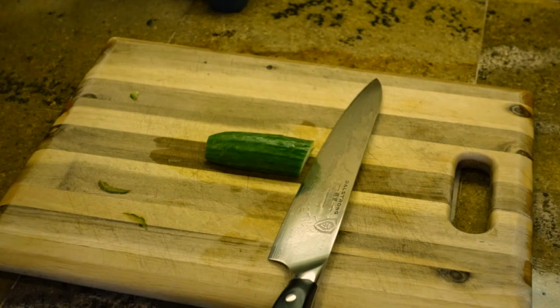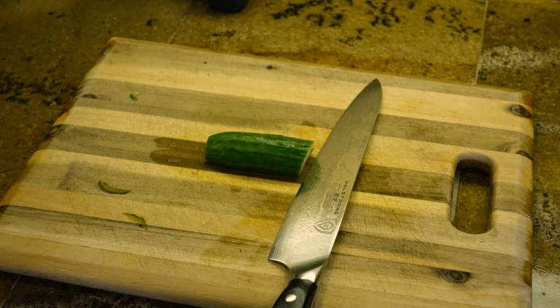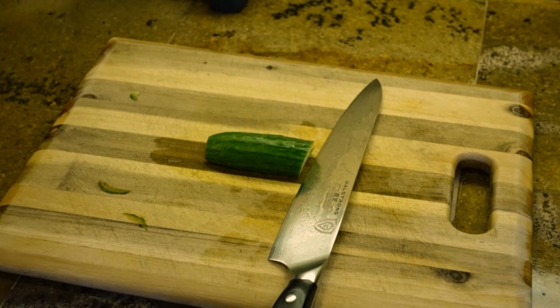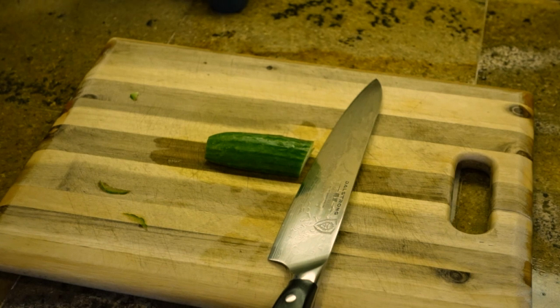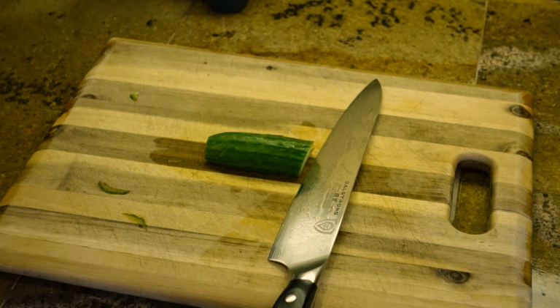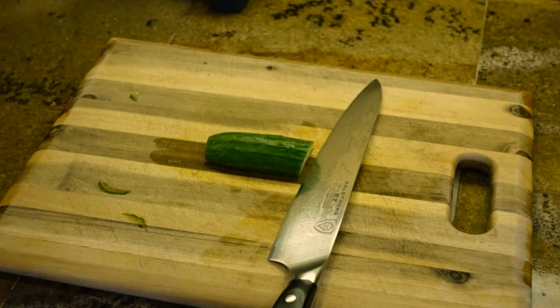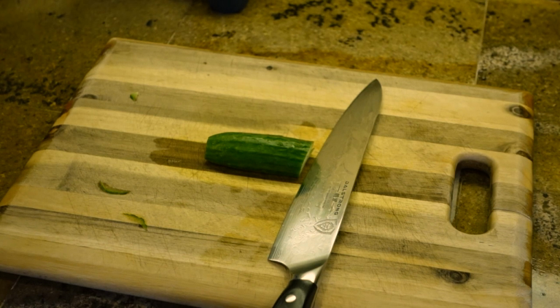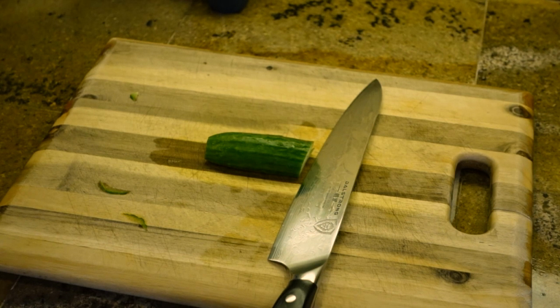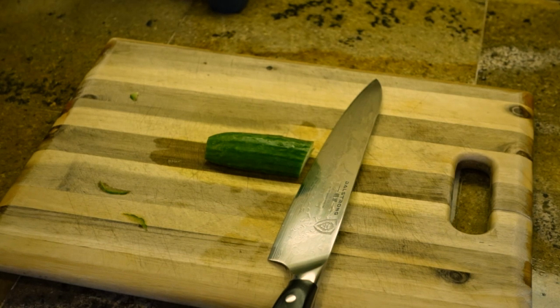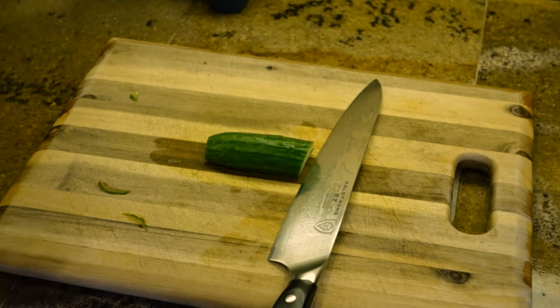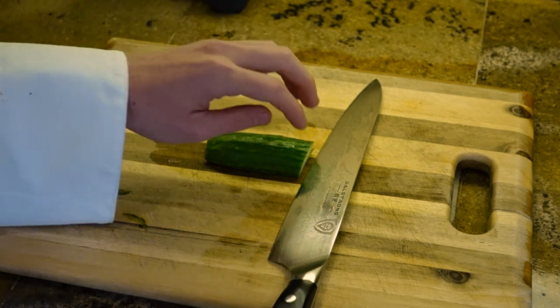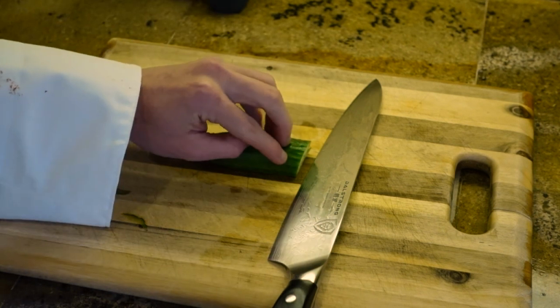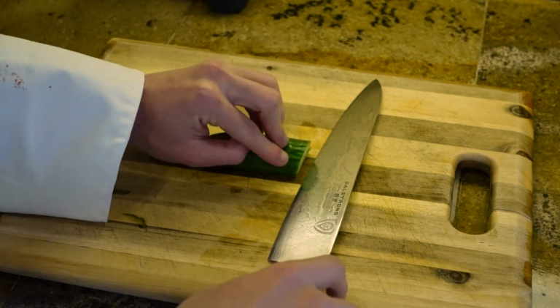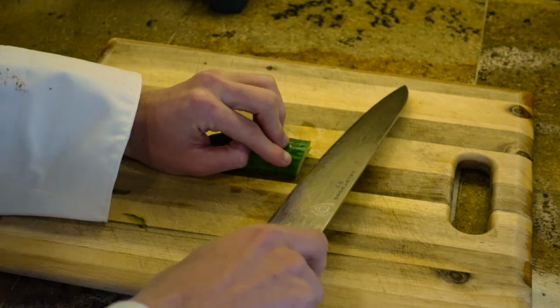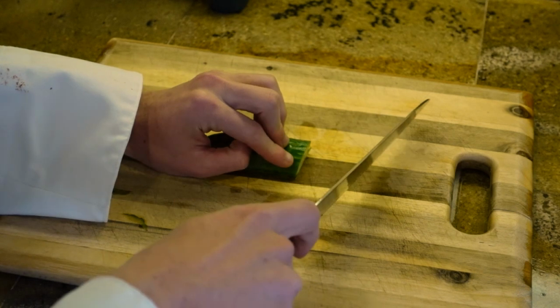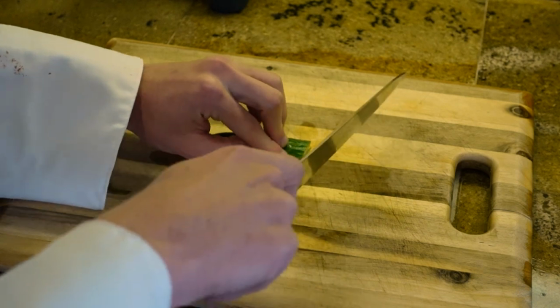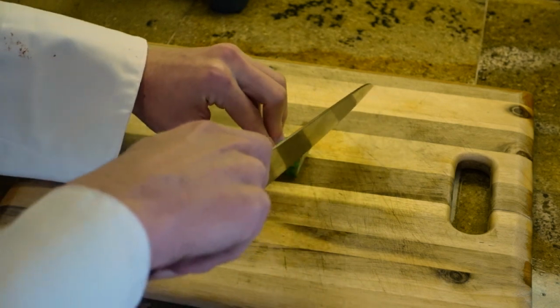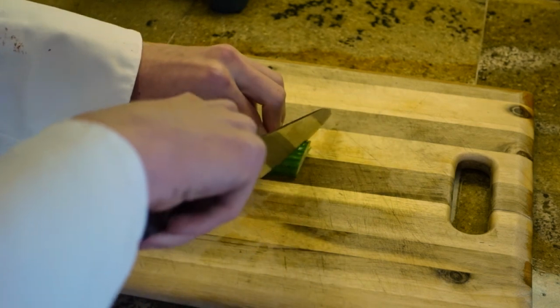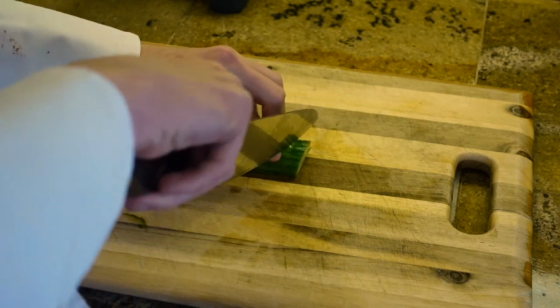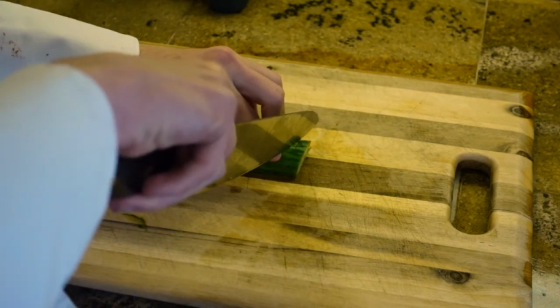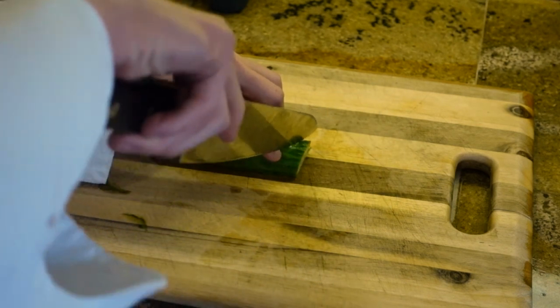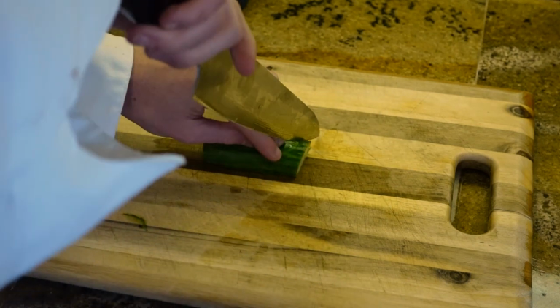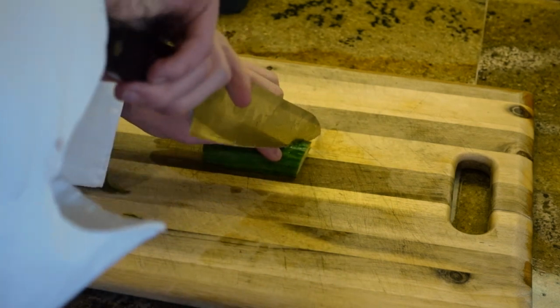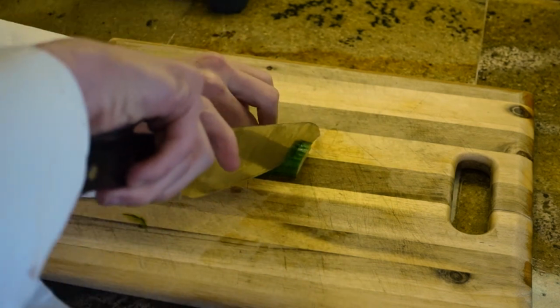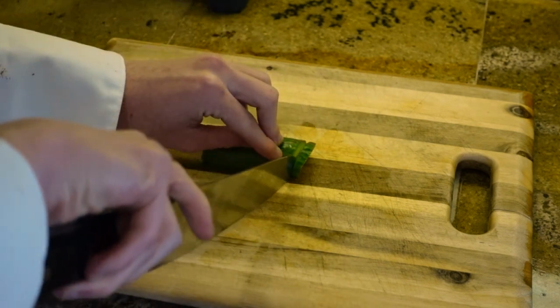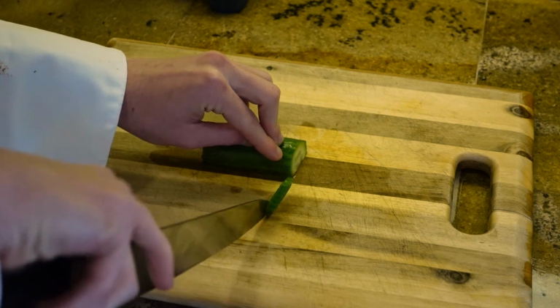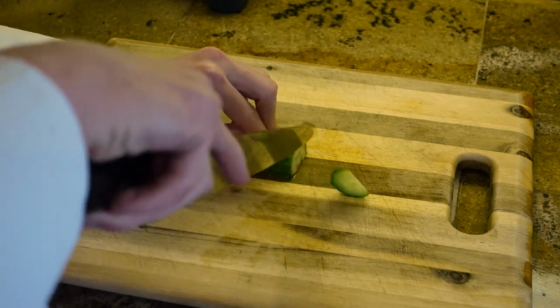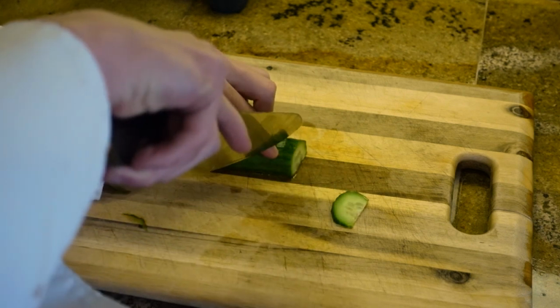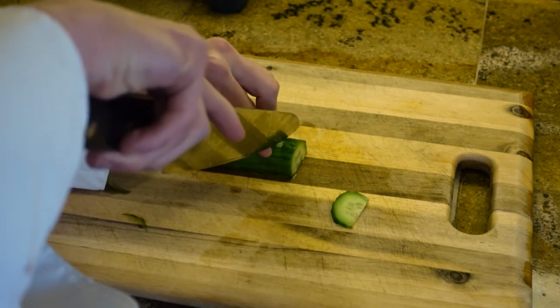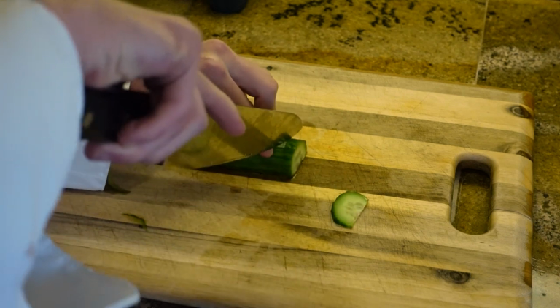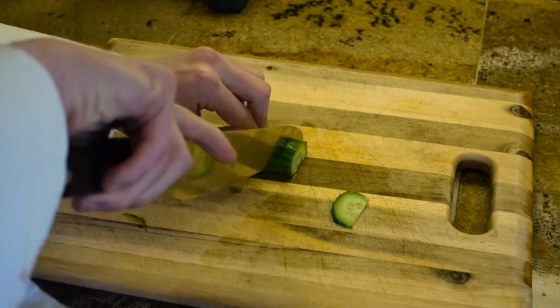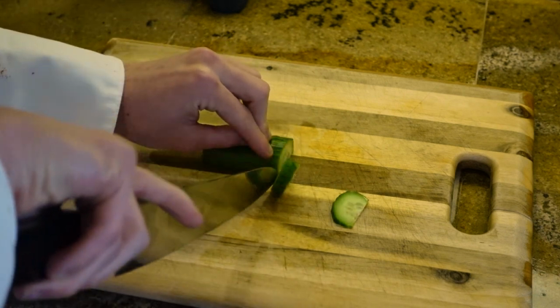Last but not least, this method is called the drag. Do not do this if you are a beginner. What you're going to do is literally just take your knife and drag it.